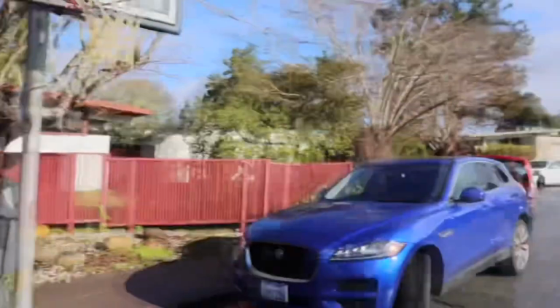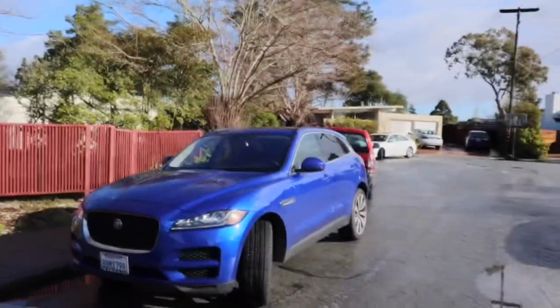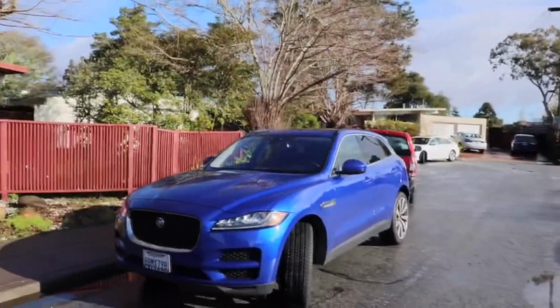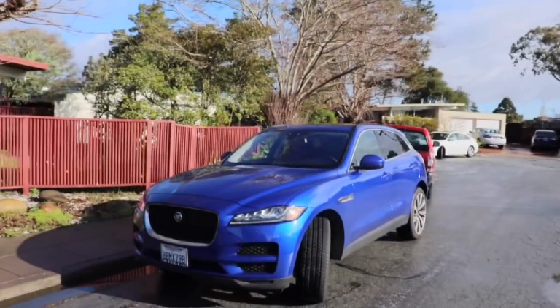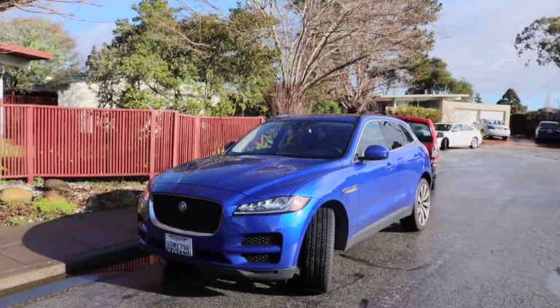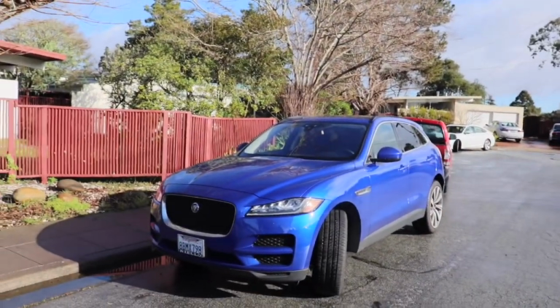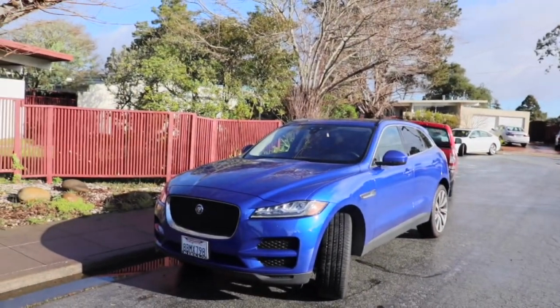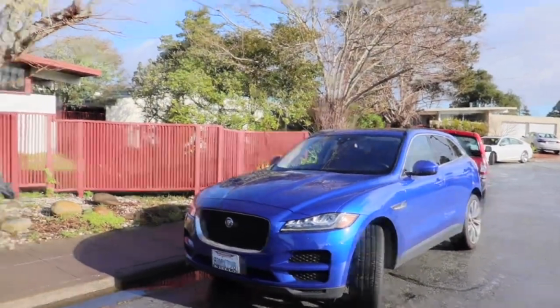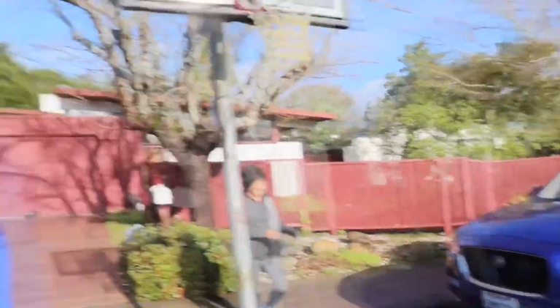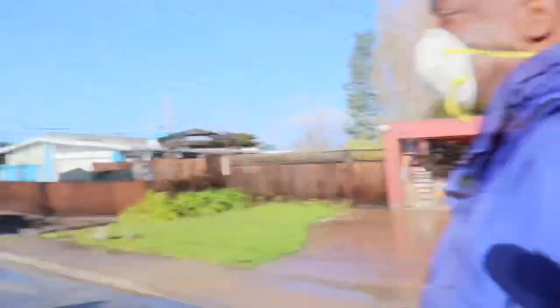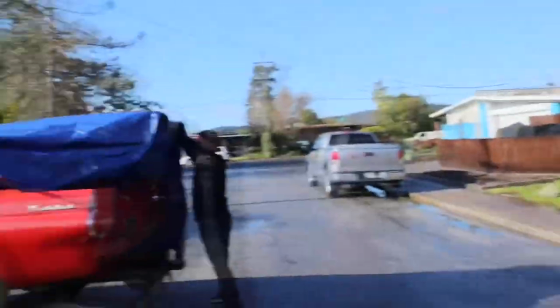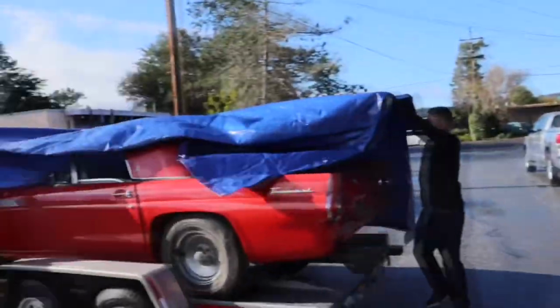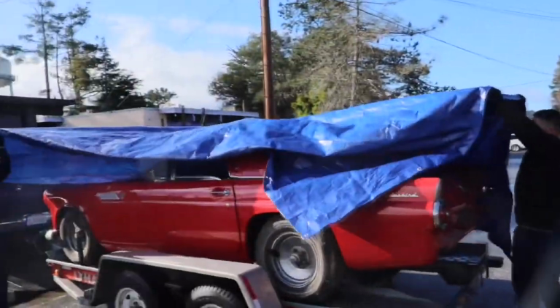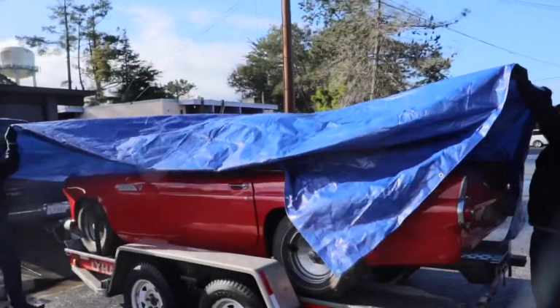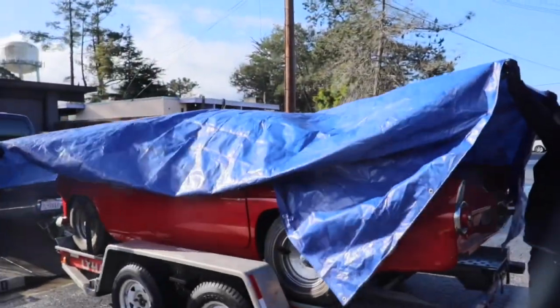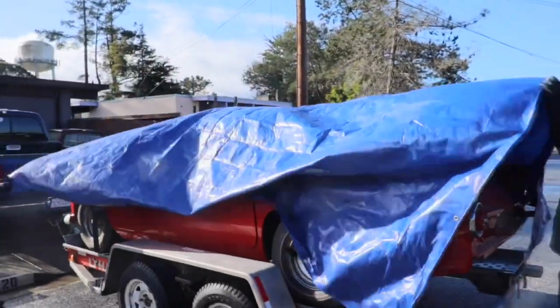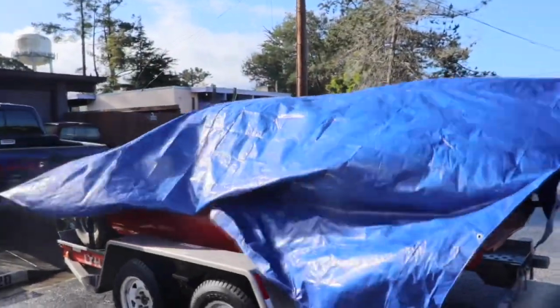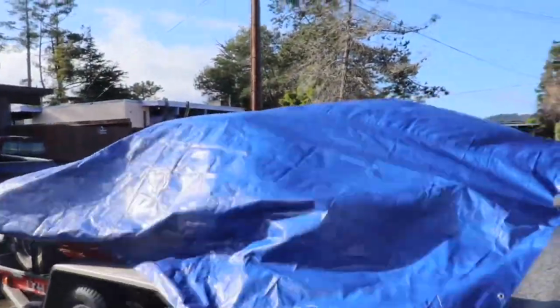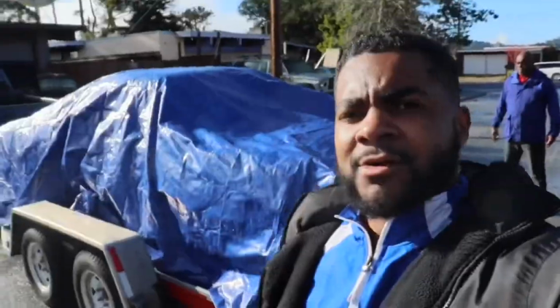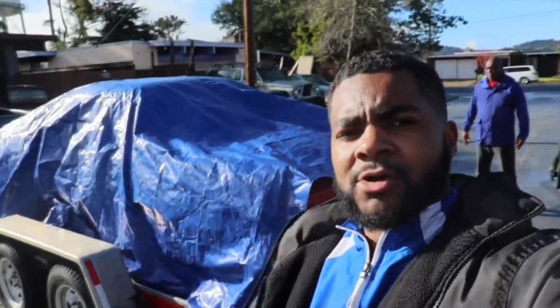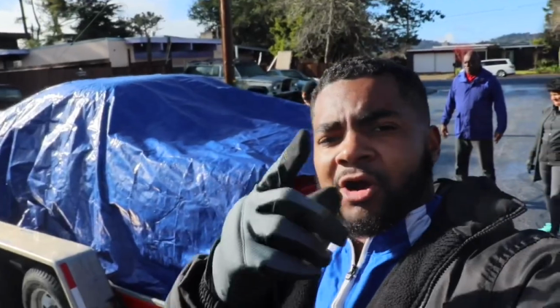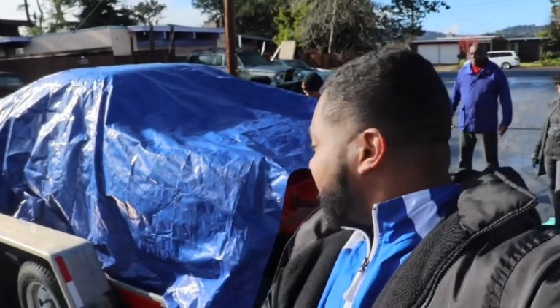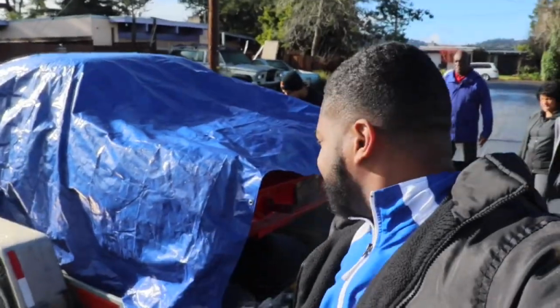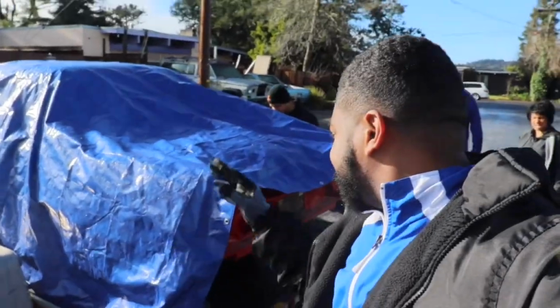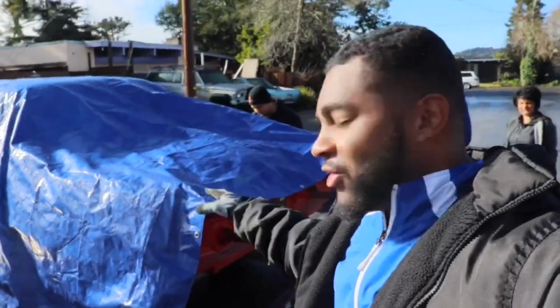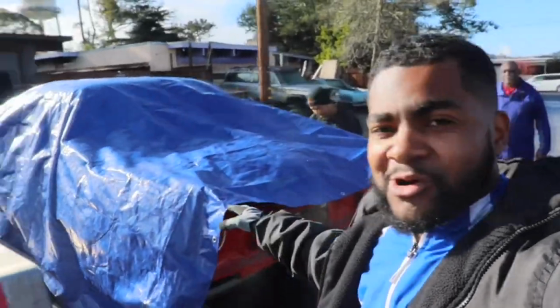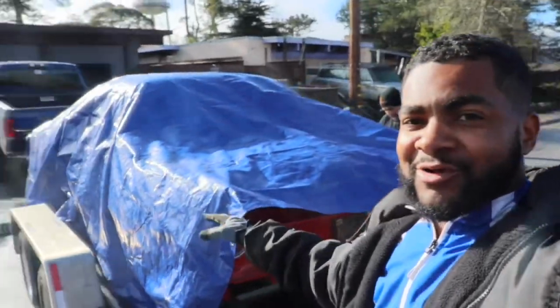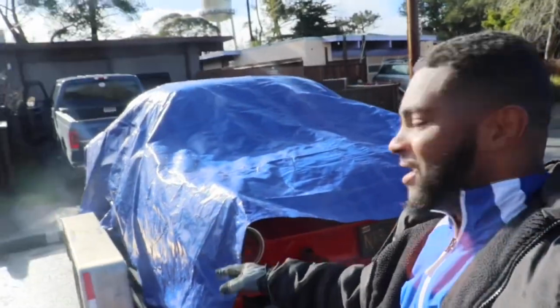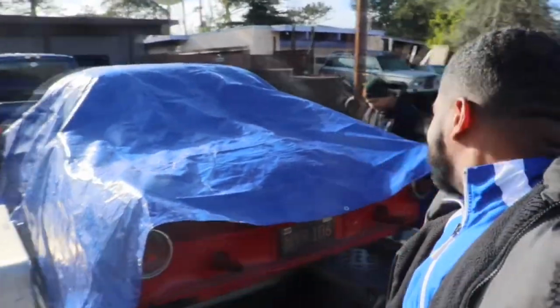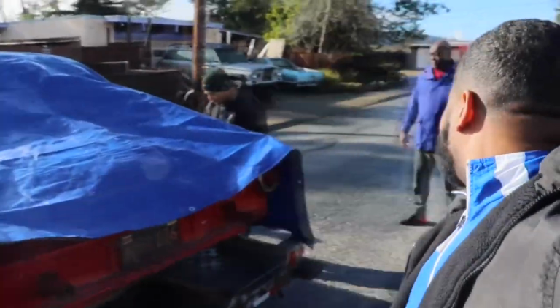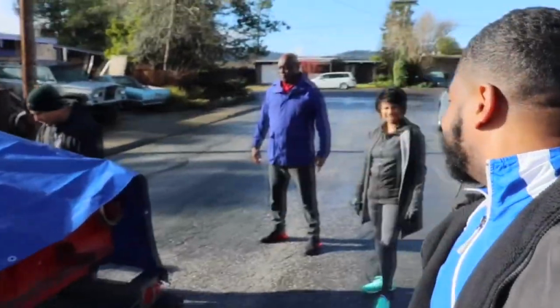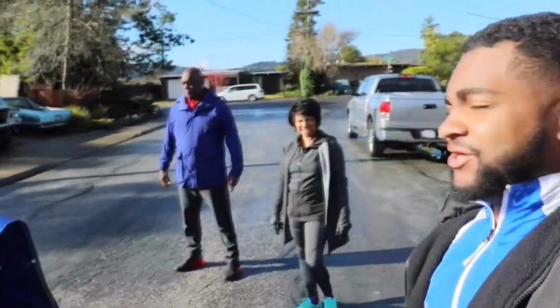He's got this nice F-Pace Jaguar right here. He's got a nice 1965 Thunderbird right here. Alright y'all, so we got the tarp on right now — the family is here.